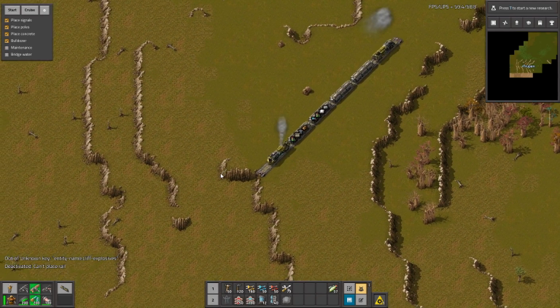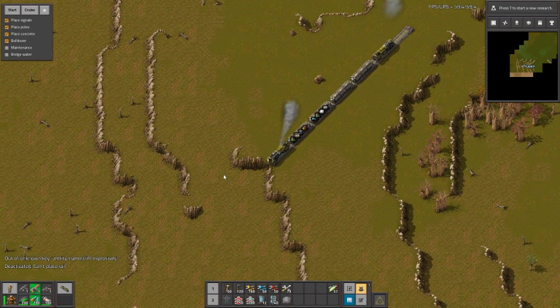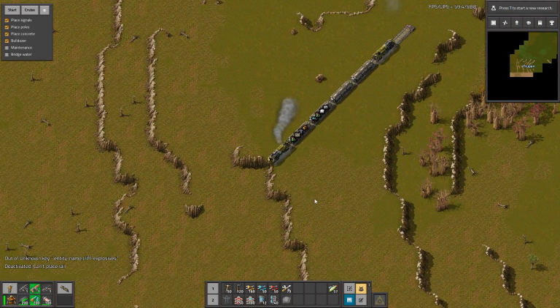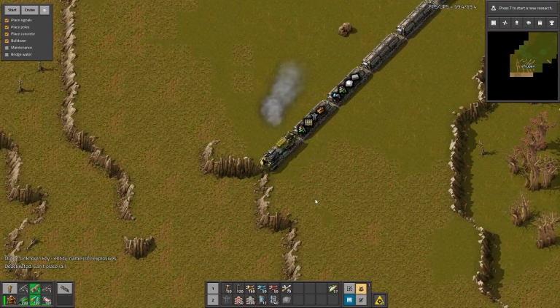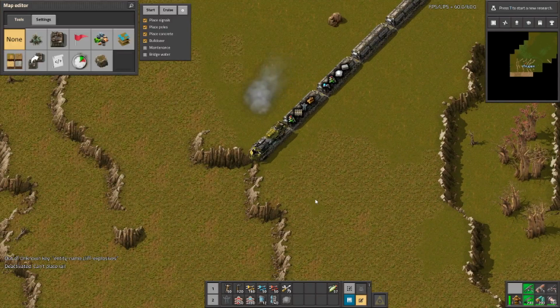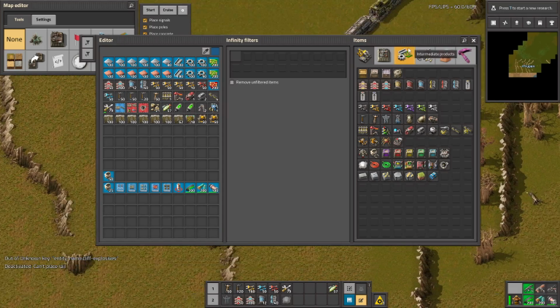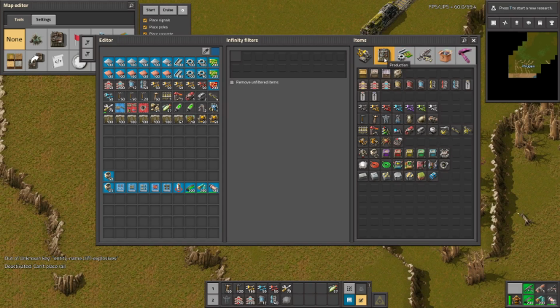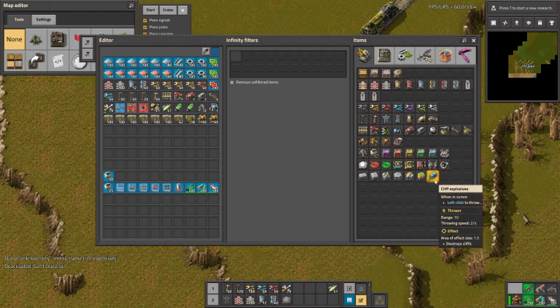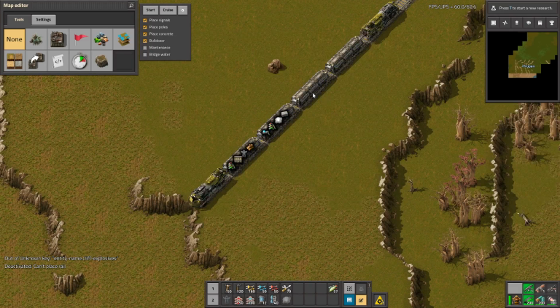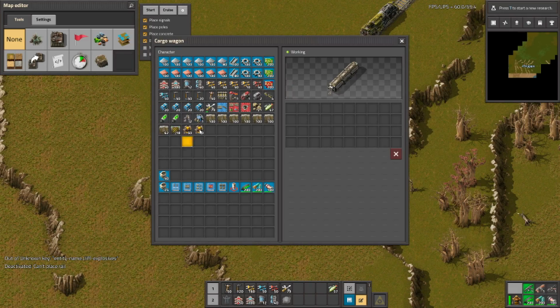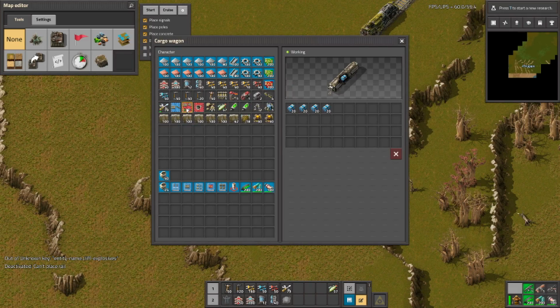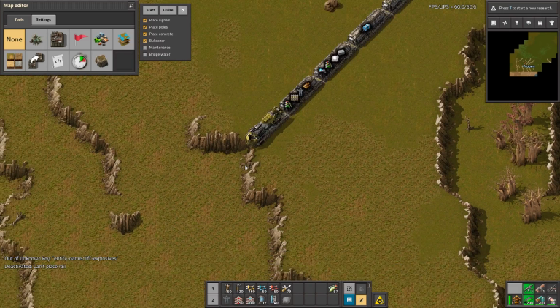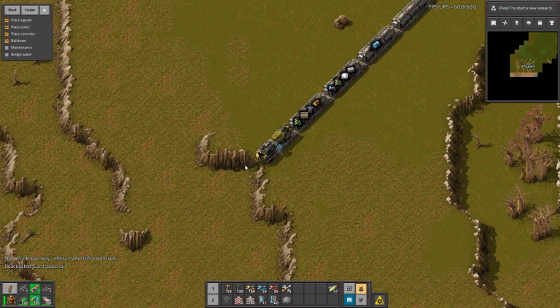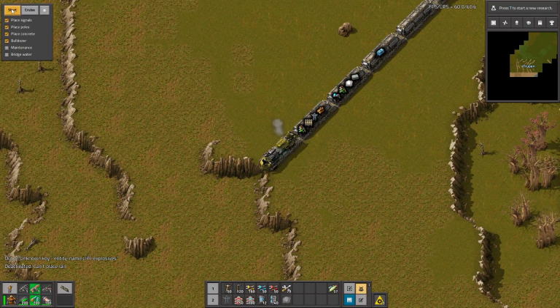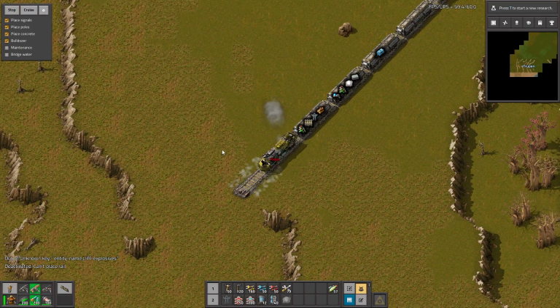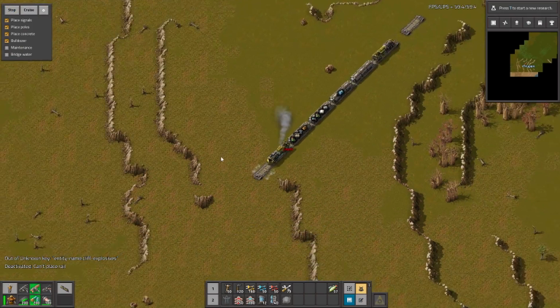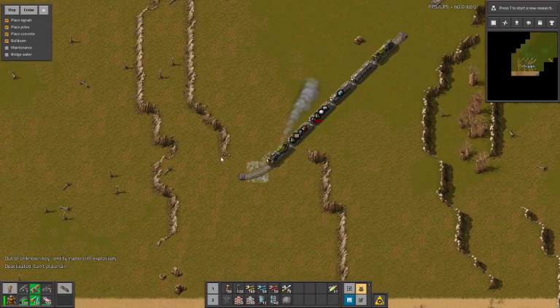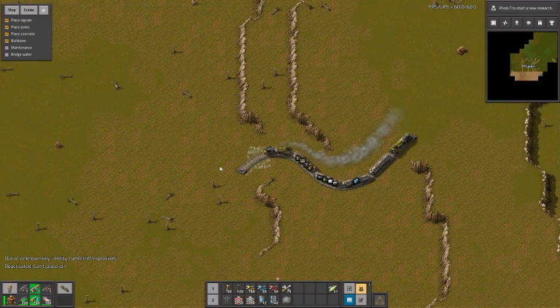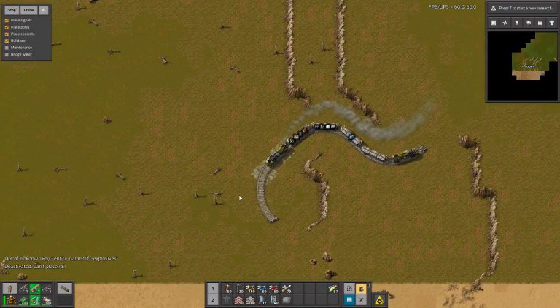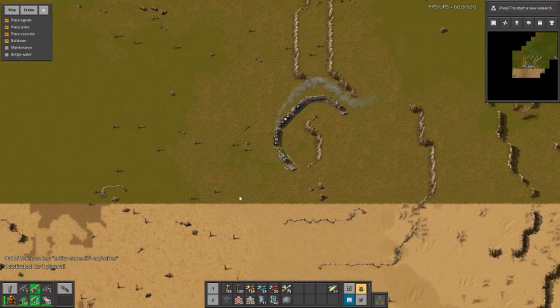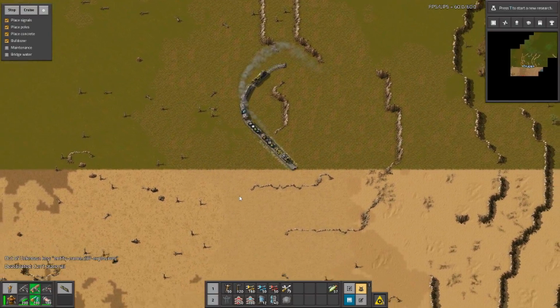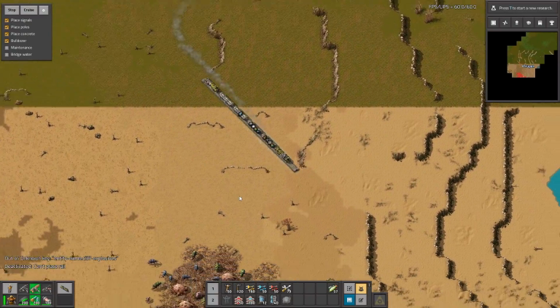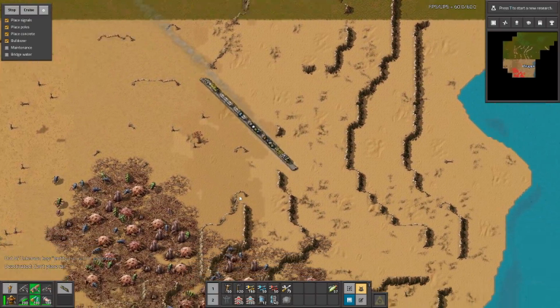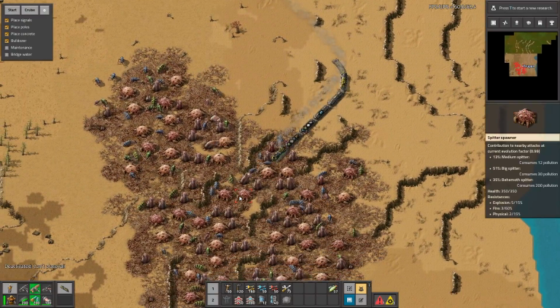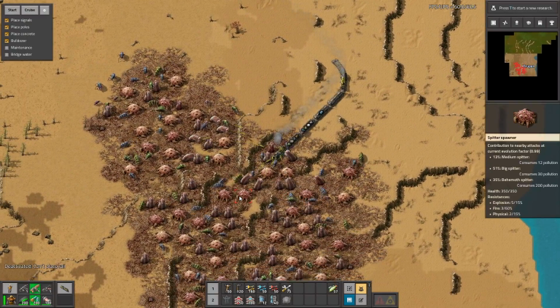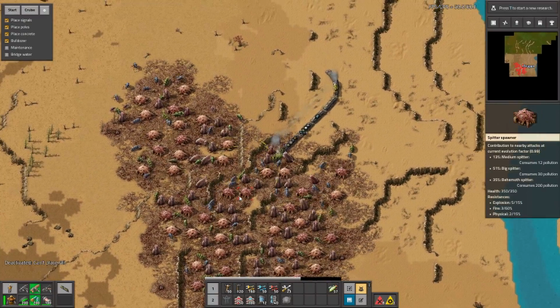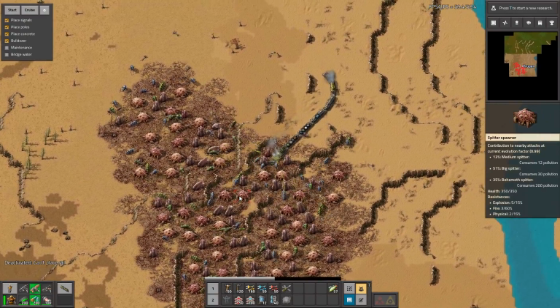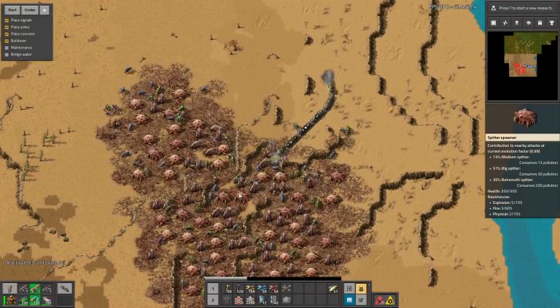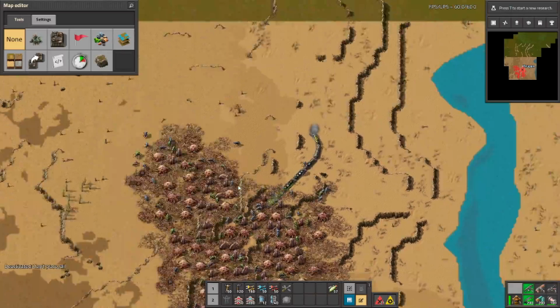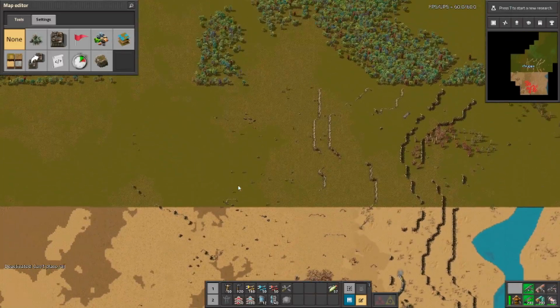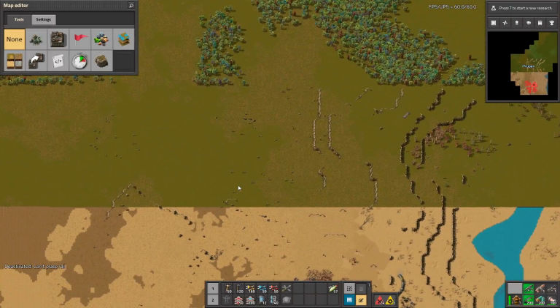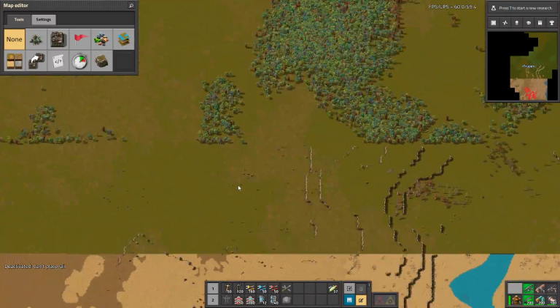I guess we need the cliff explosions. So let's put a few of them. Are they gonna work? Yes — it's even working with the cliffs! But it doesn't work with the biters, so we have to be careful.